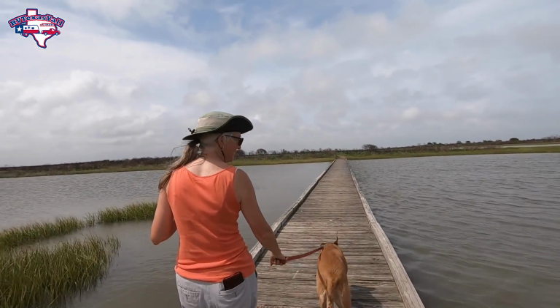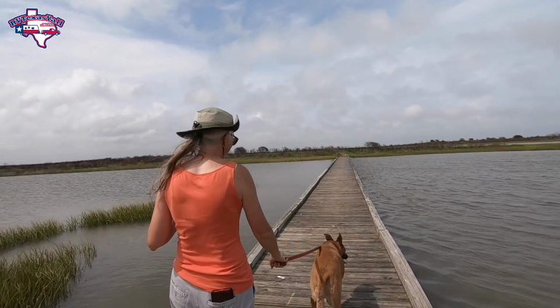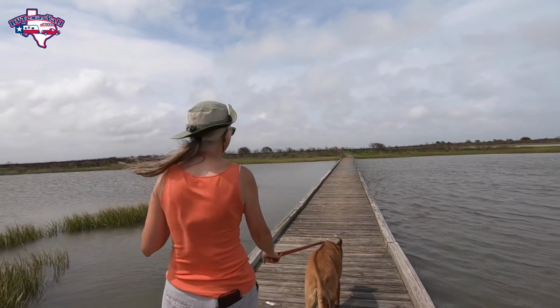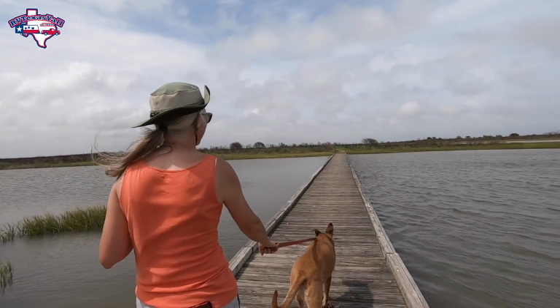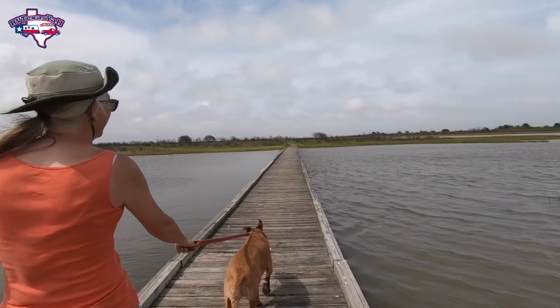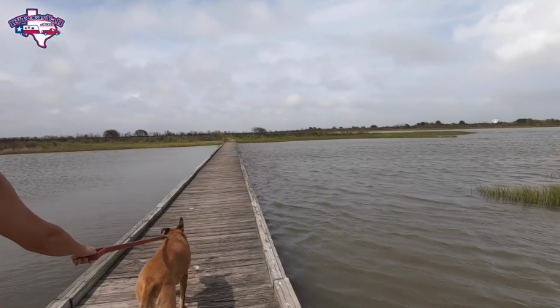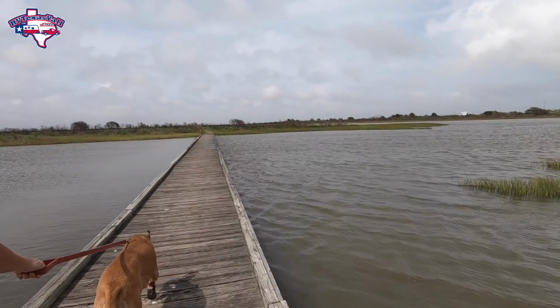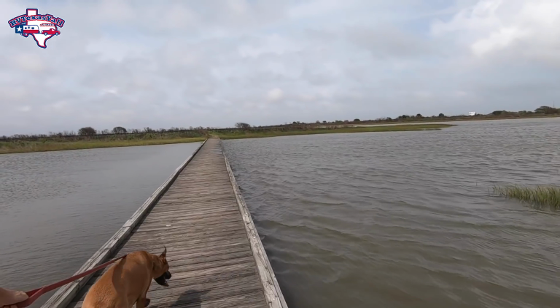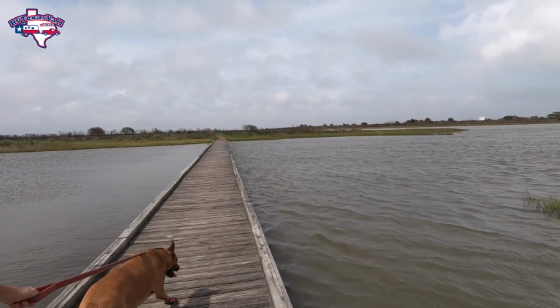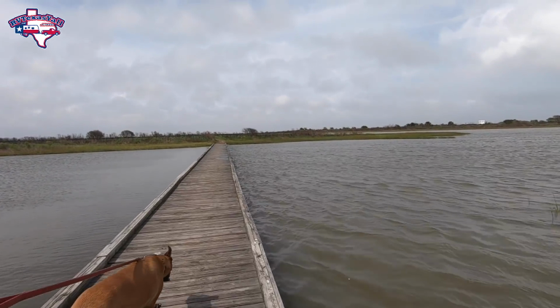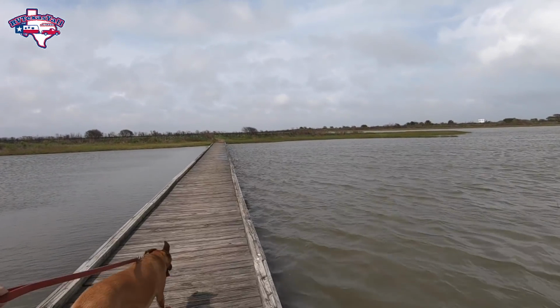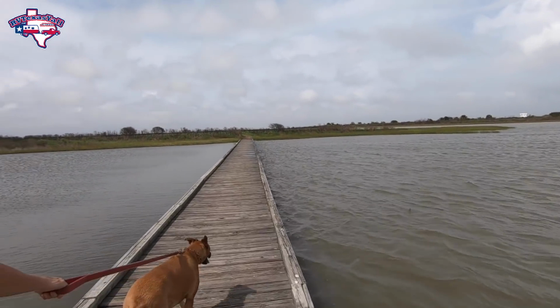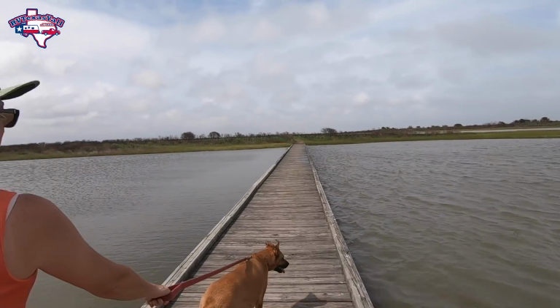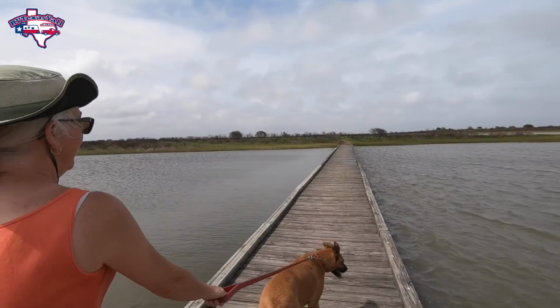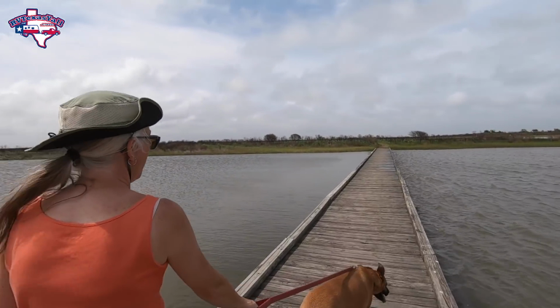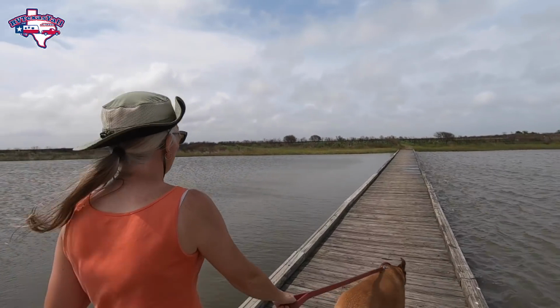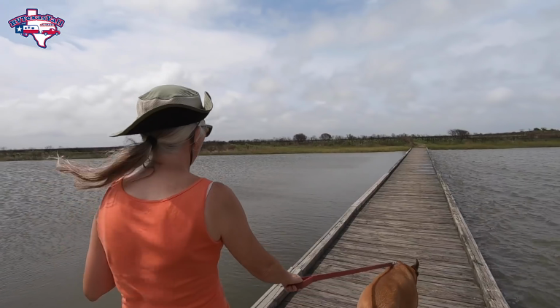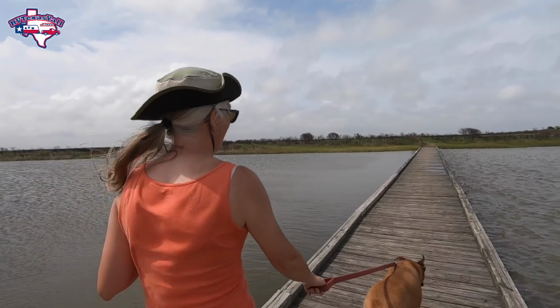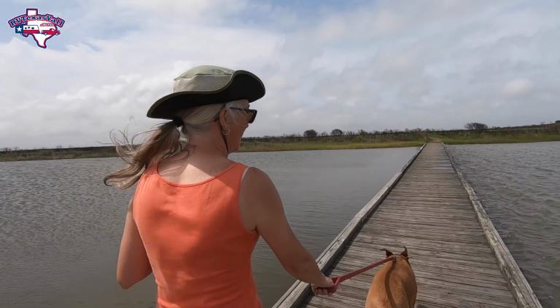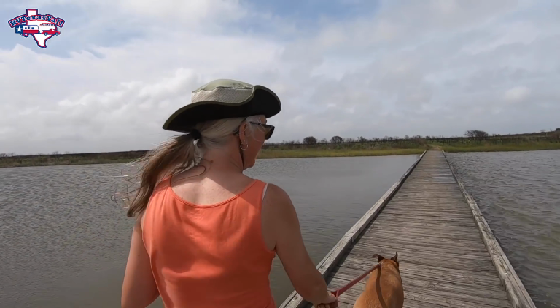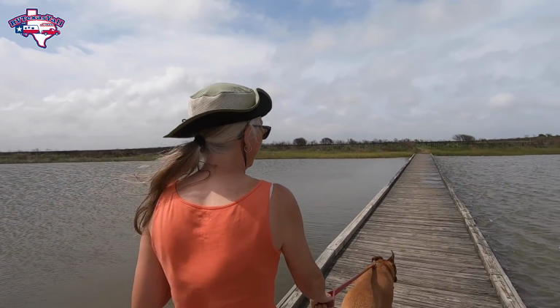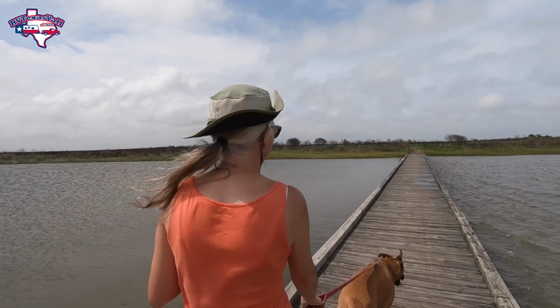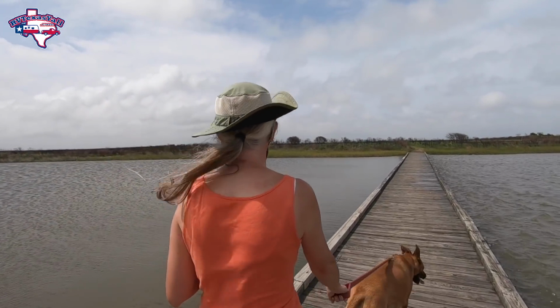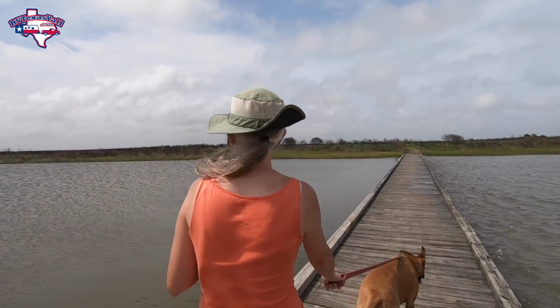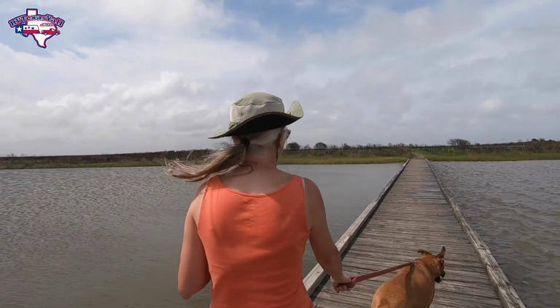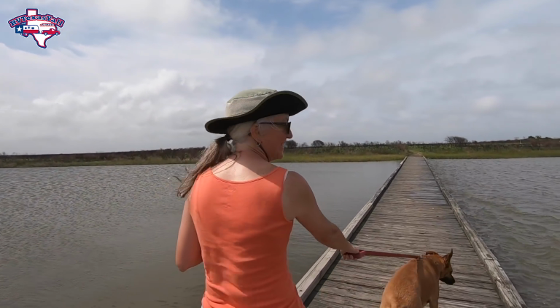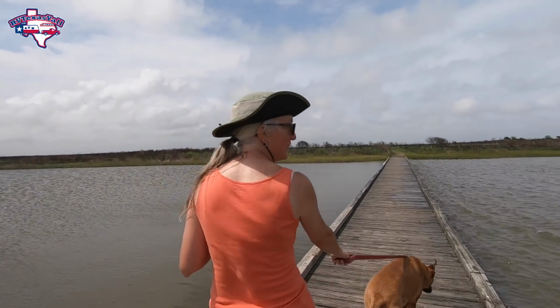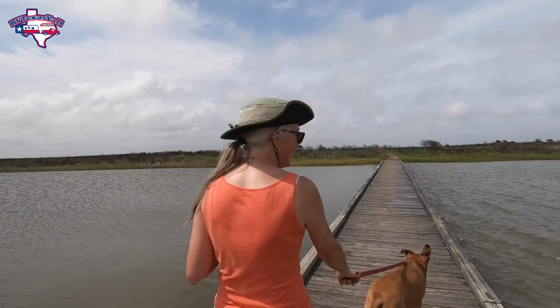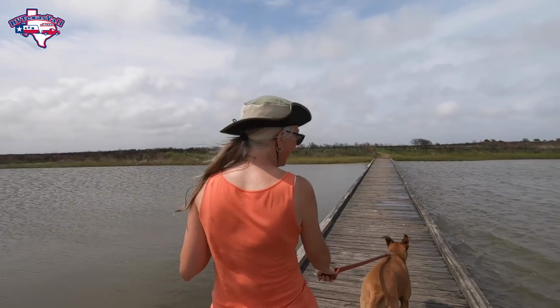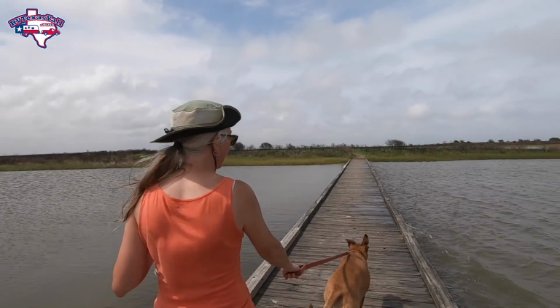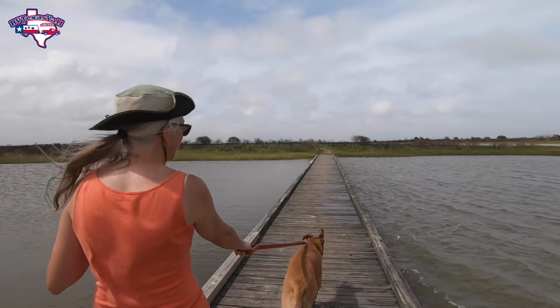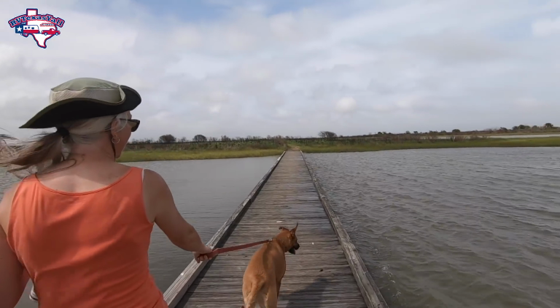Look at this — choppy water over here, but calm on this side because the bridge breaks it. That is something — I don't think I've ever seen that before.